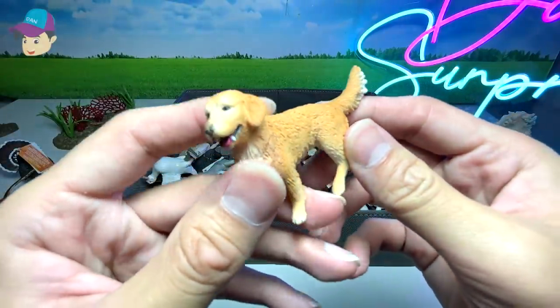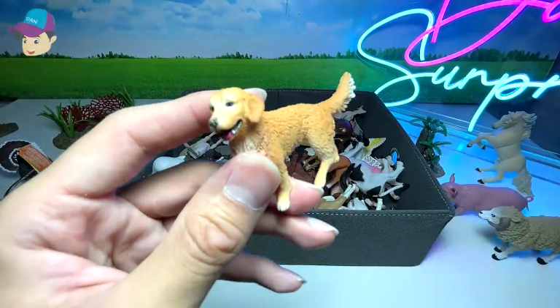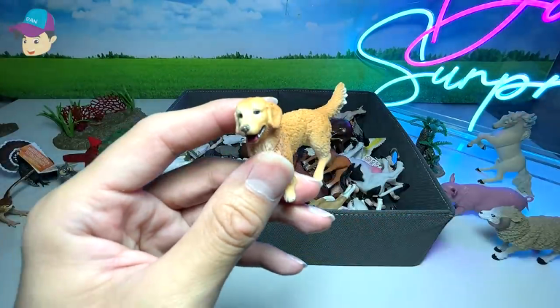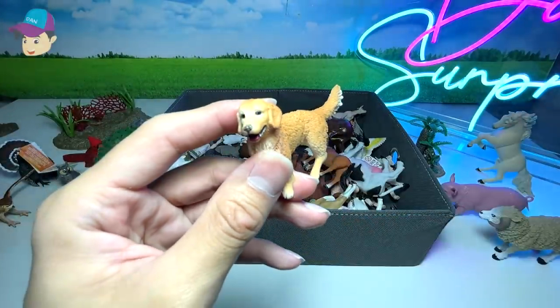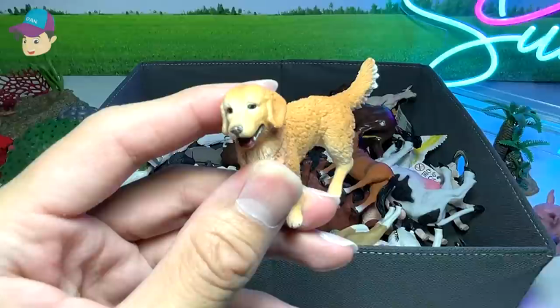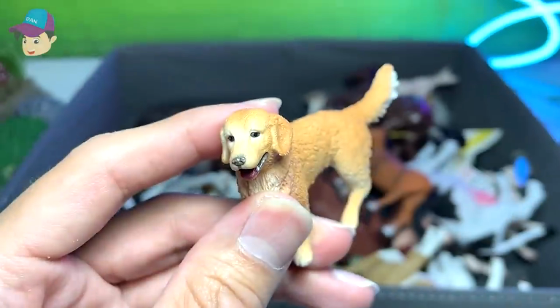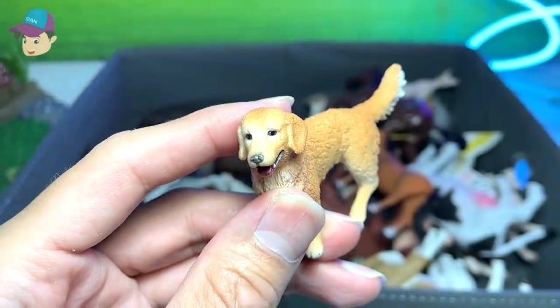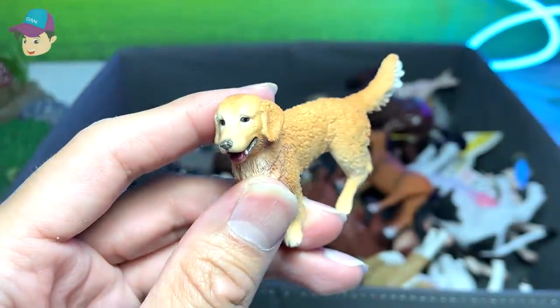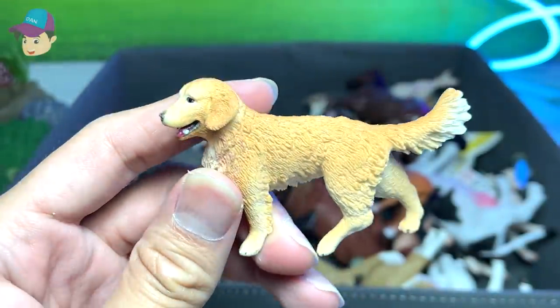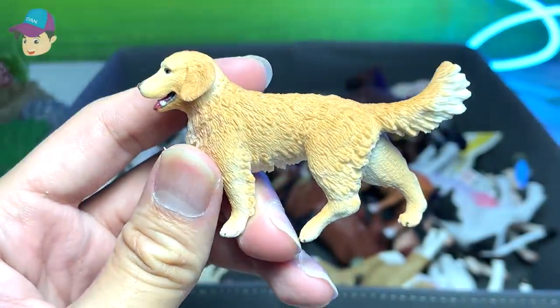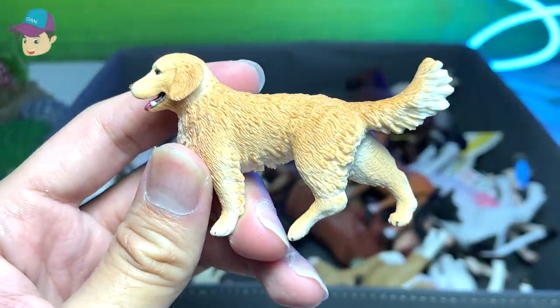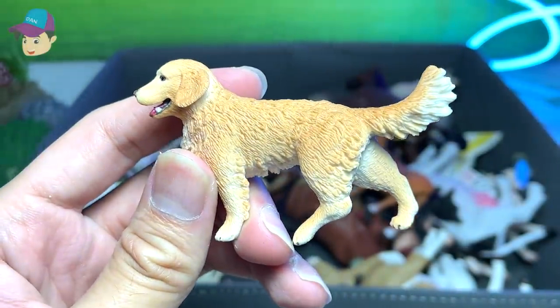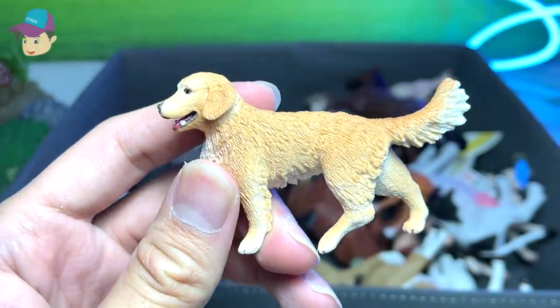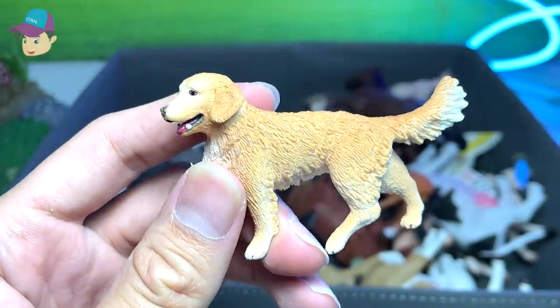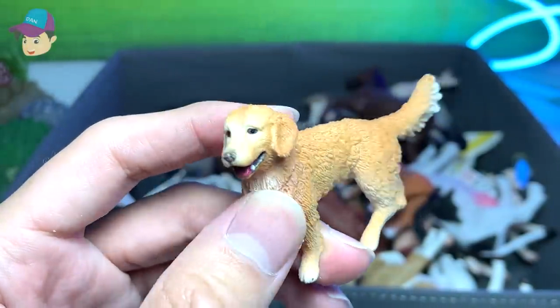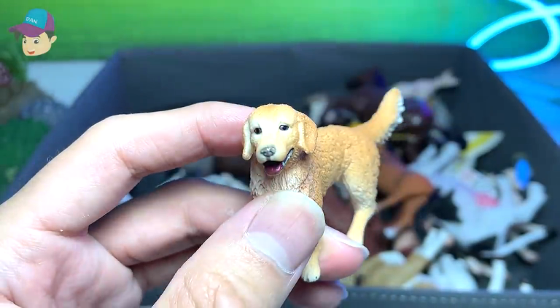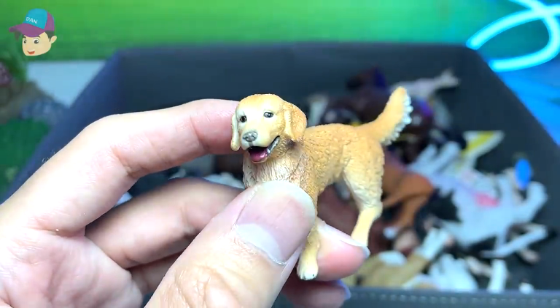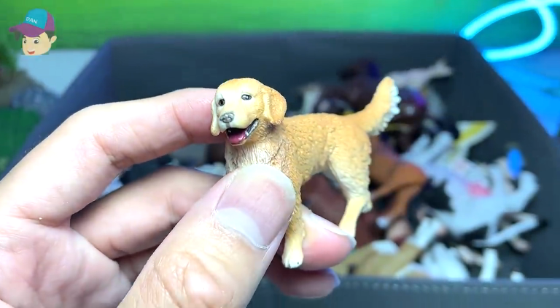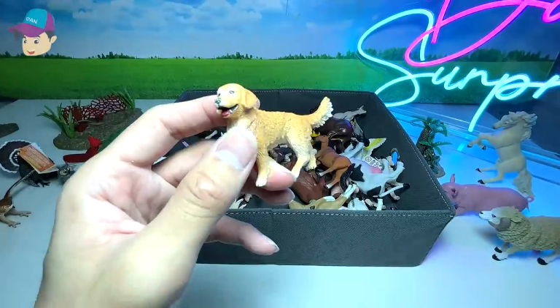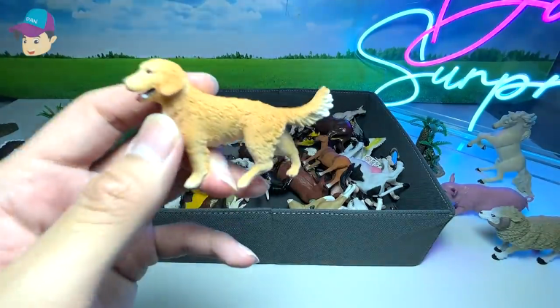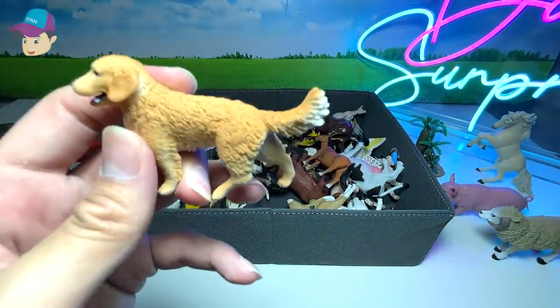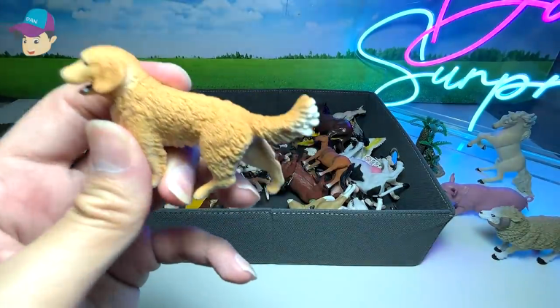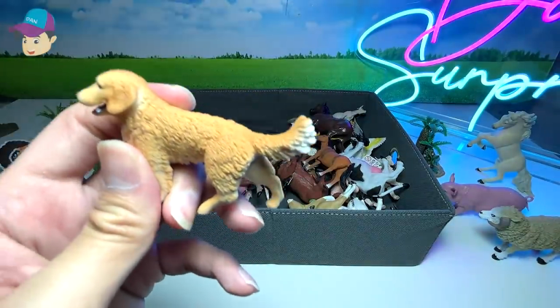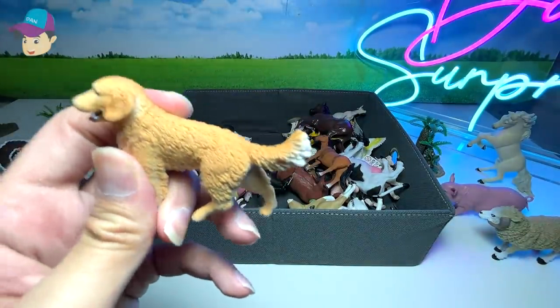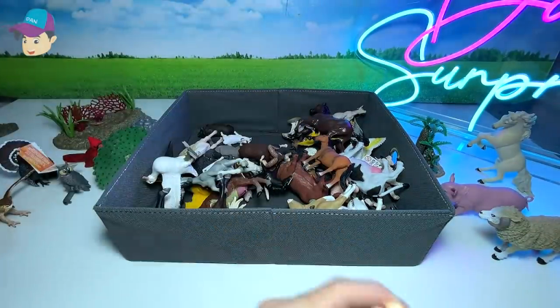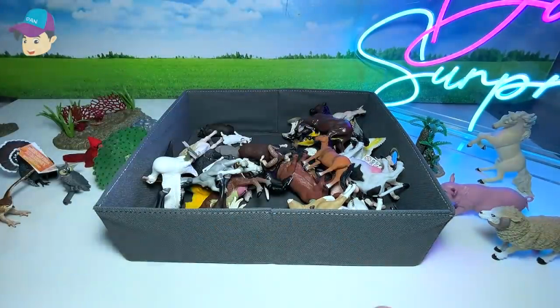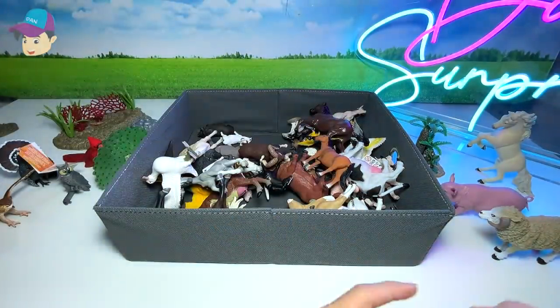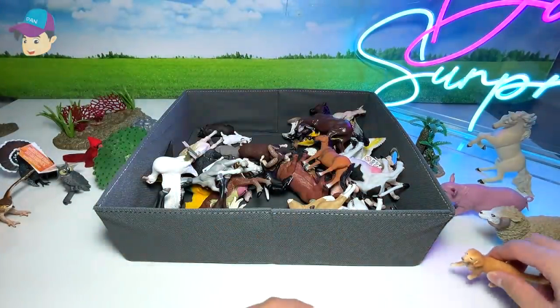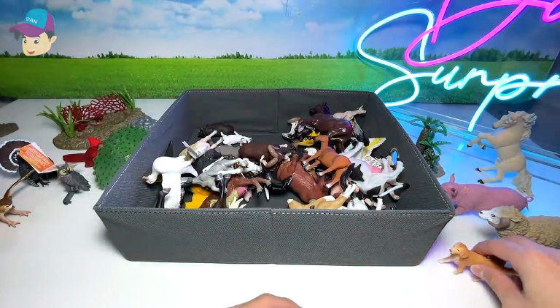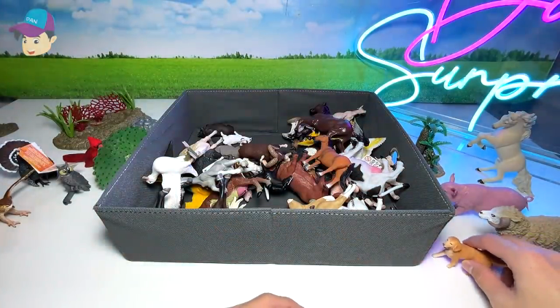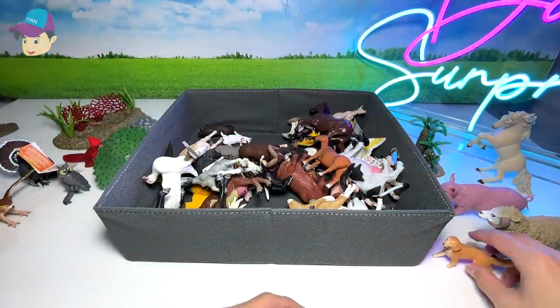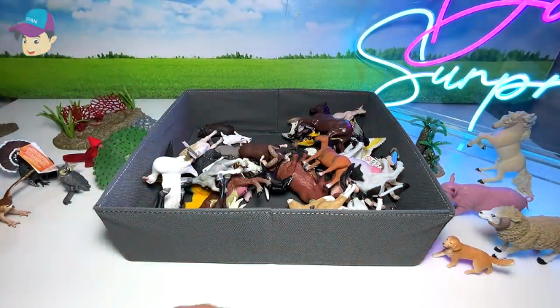Okay, let's move on. We have a Golden Retriever. They are very intelligent and absolutely wonderful dogs. They can also be found on farms to do various chores.